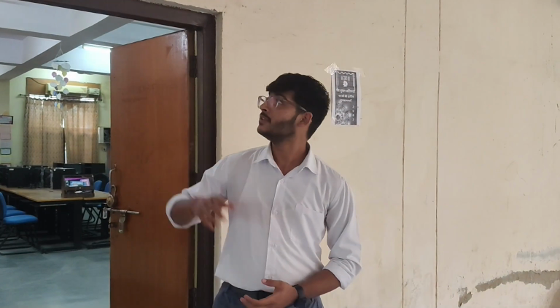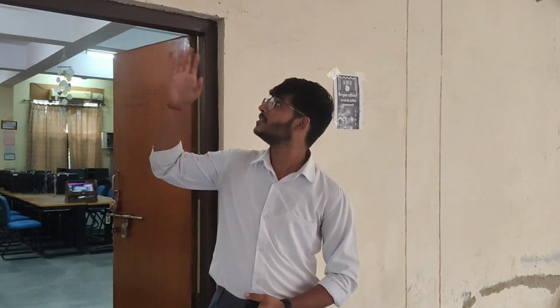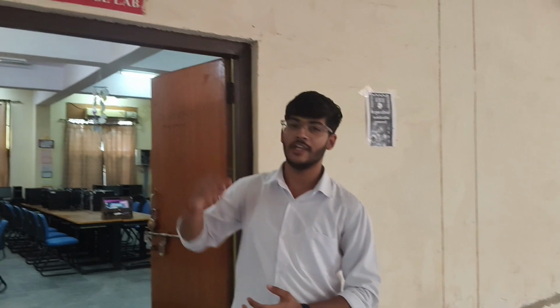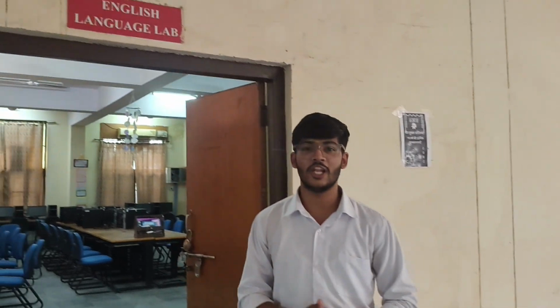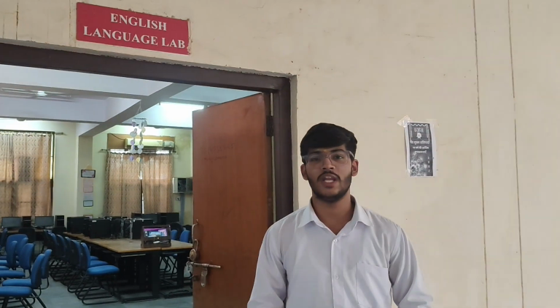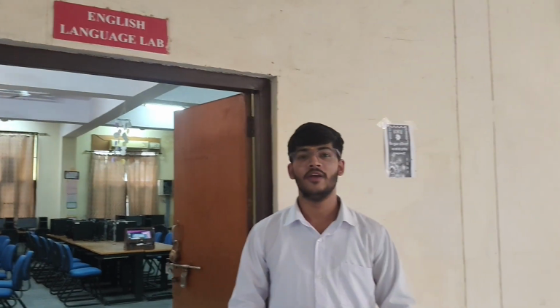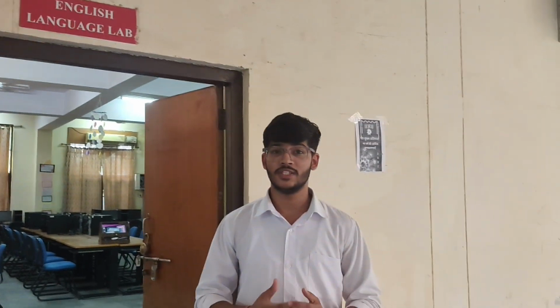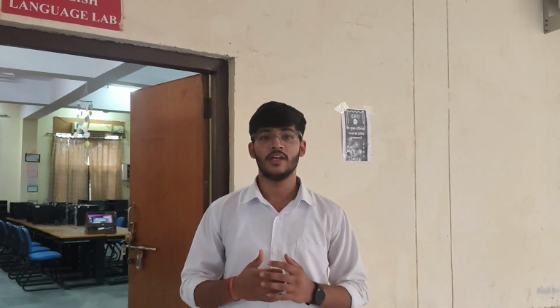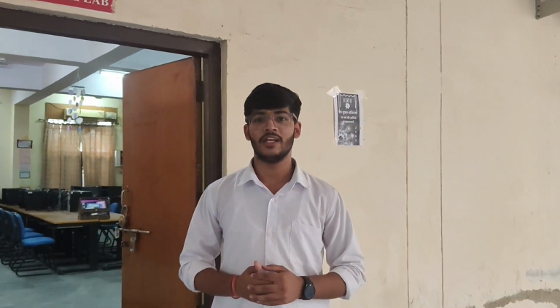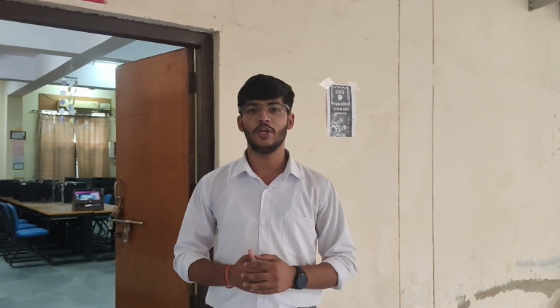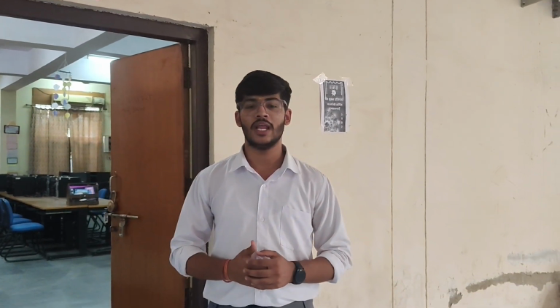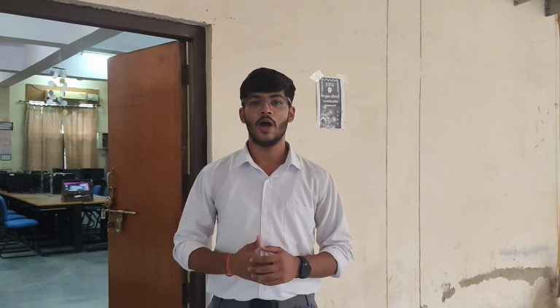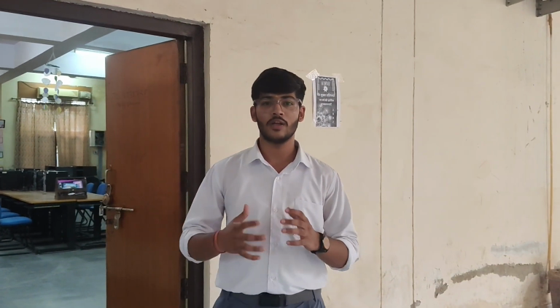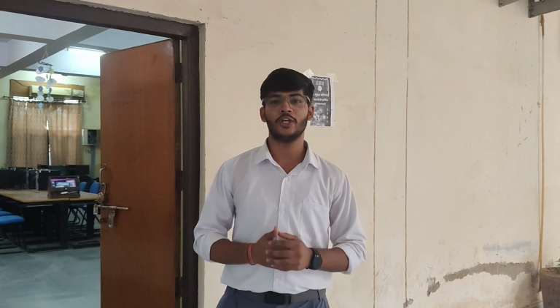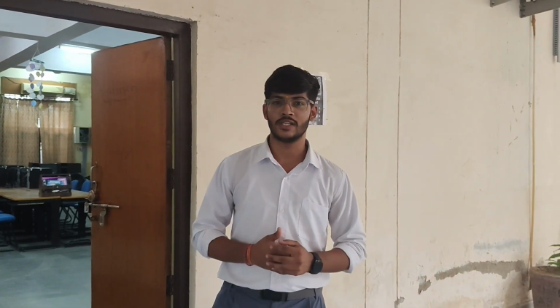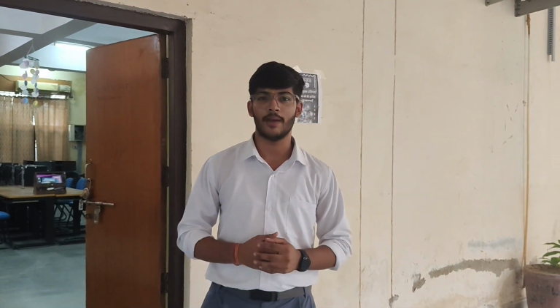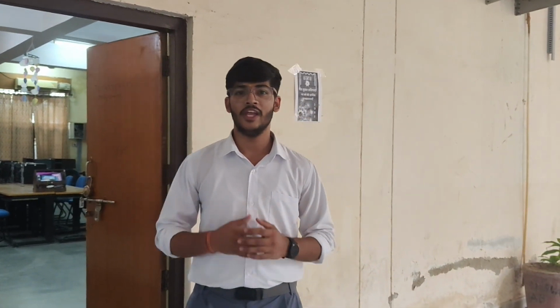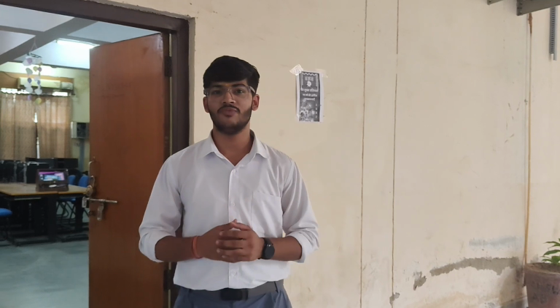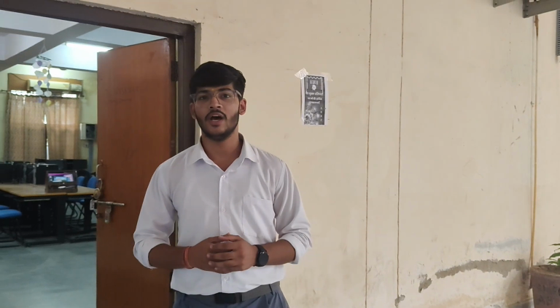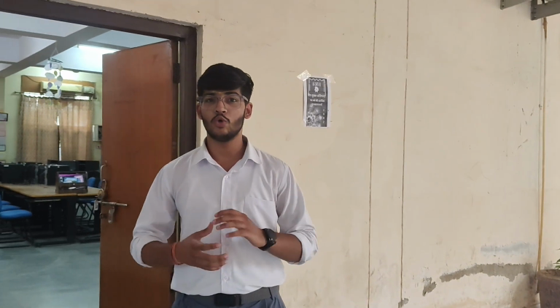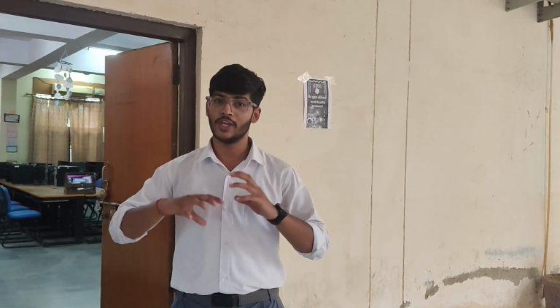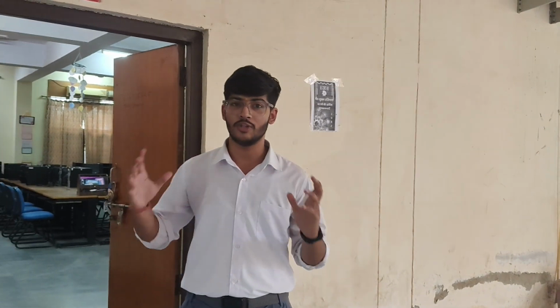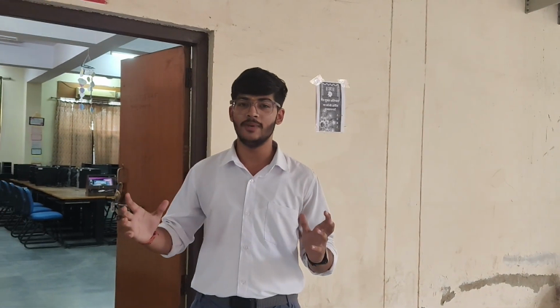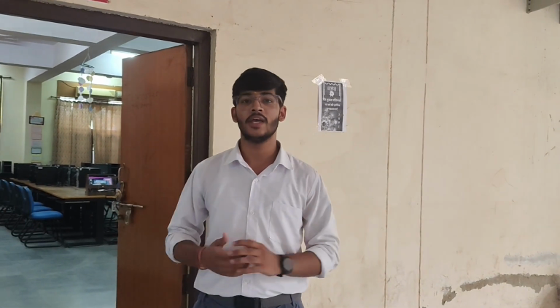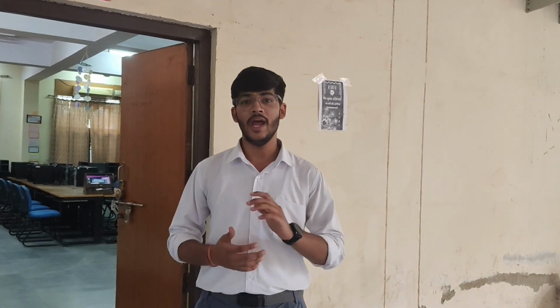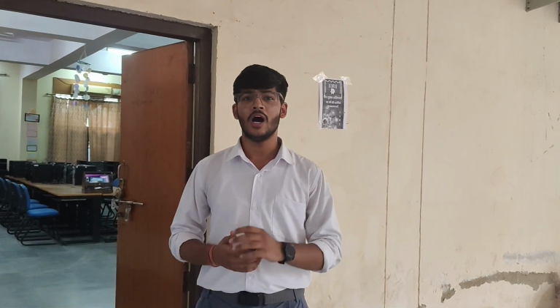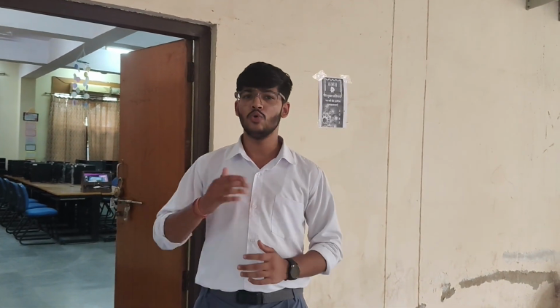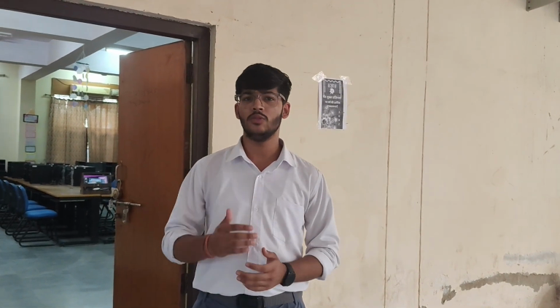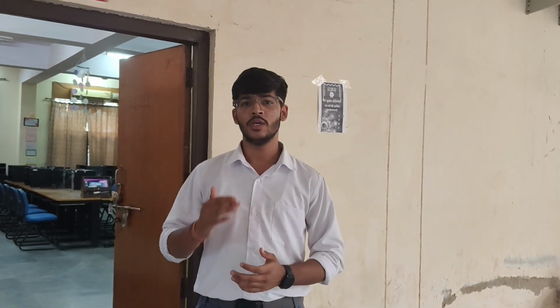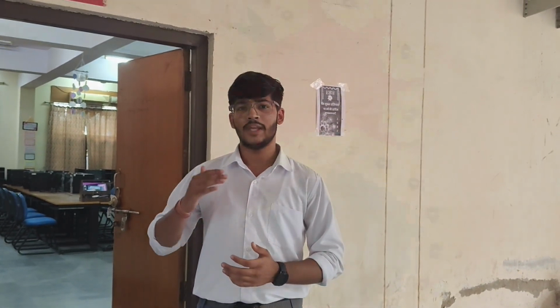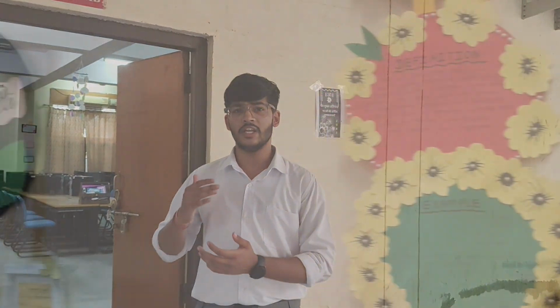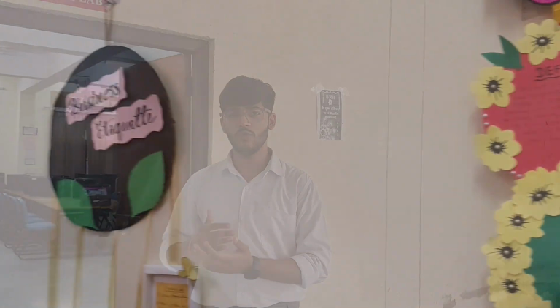This is our English language lab, which is the technical communication lab or communication skills lab, in which we learn how to communicate on a daily basis and how to do this in technical training.